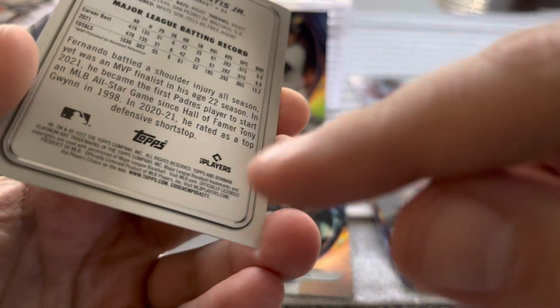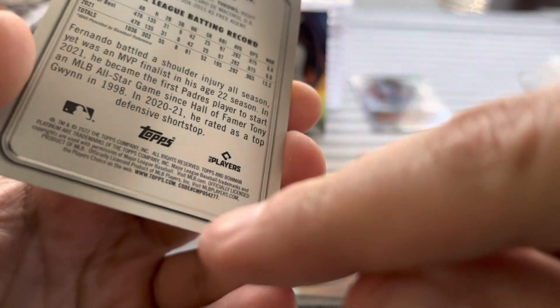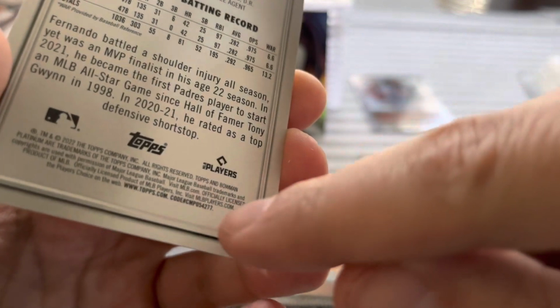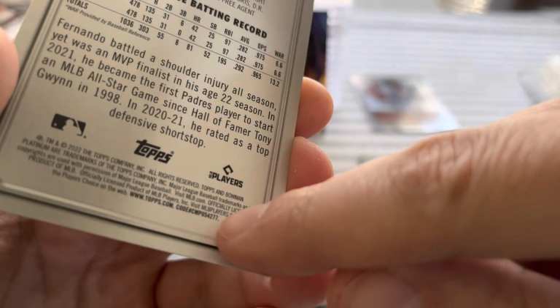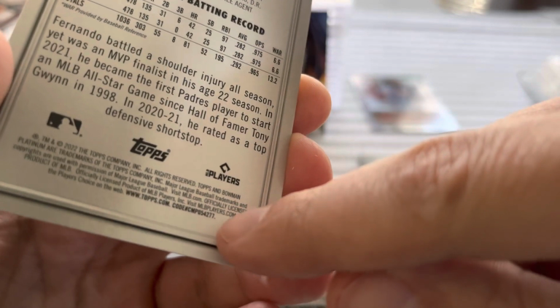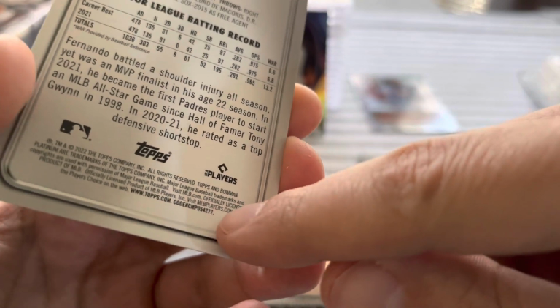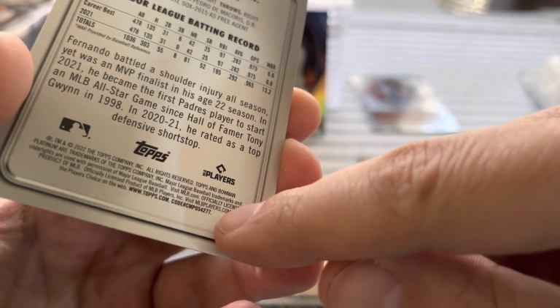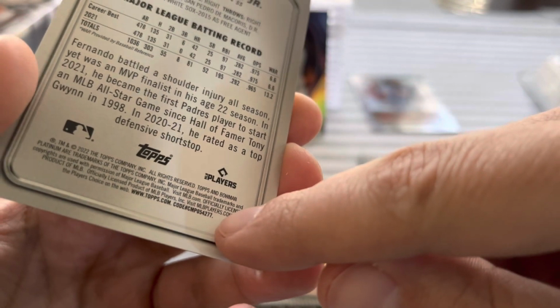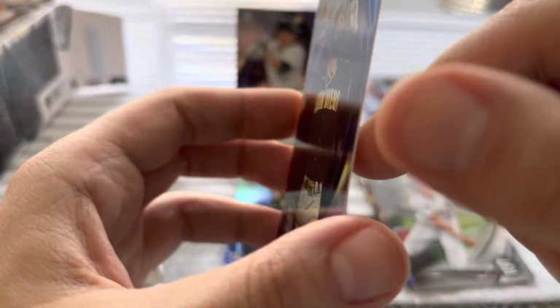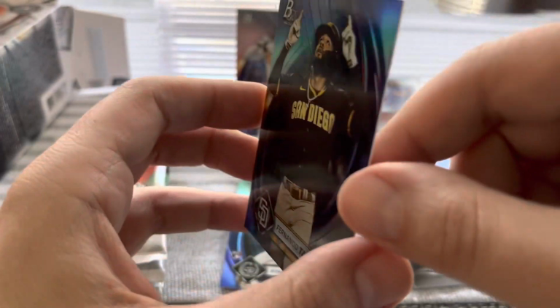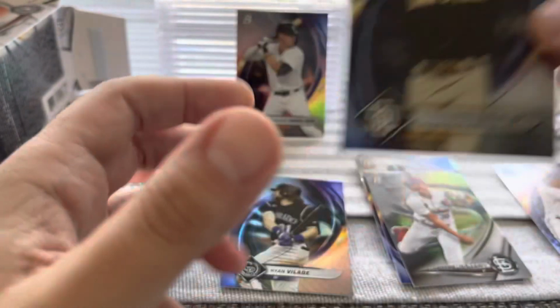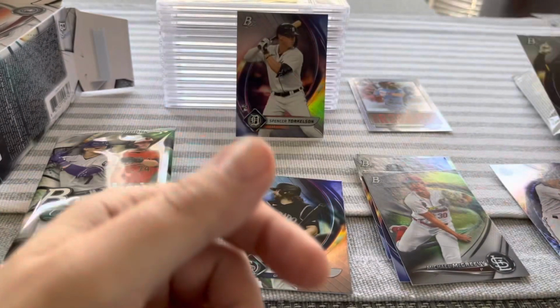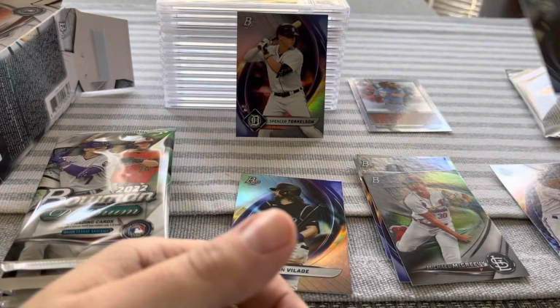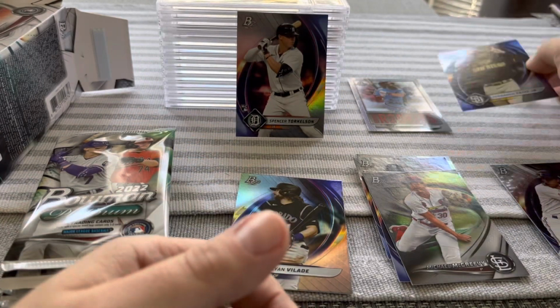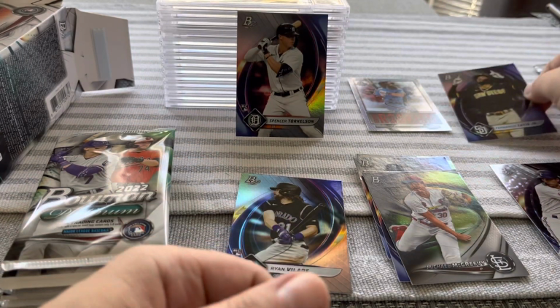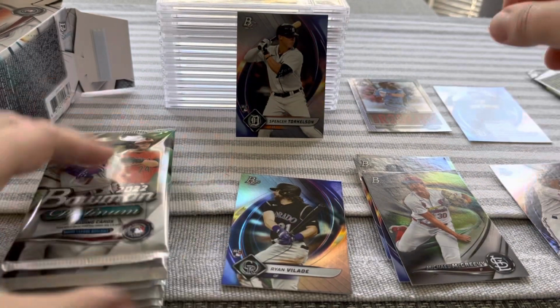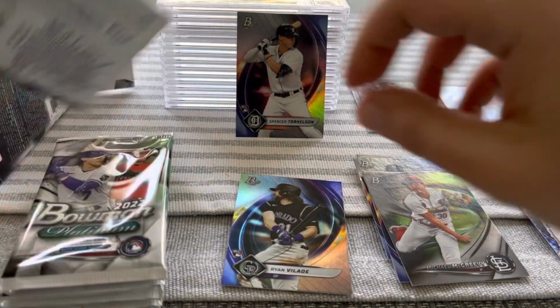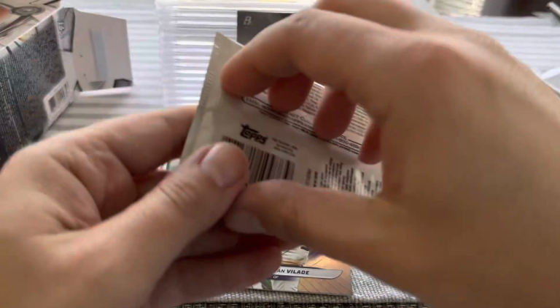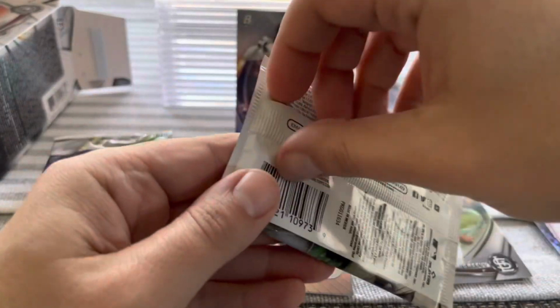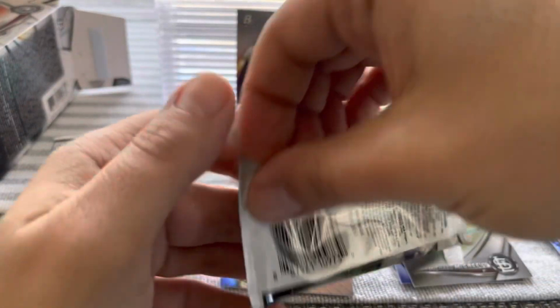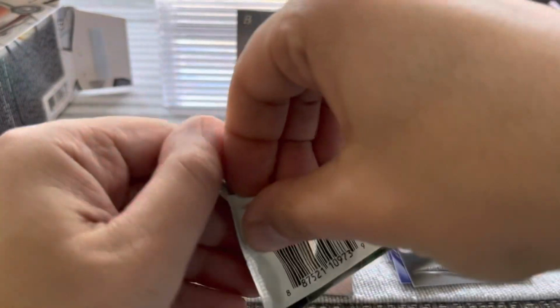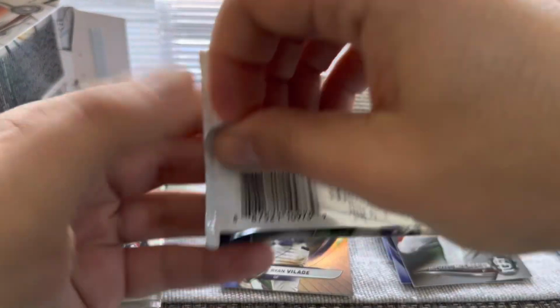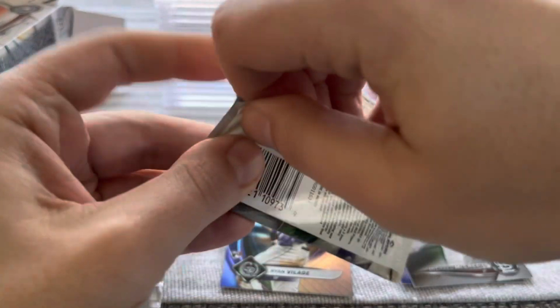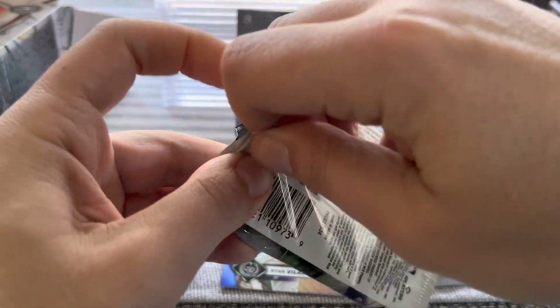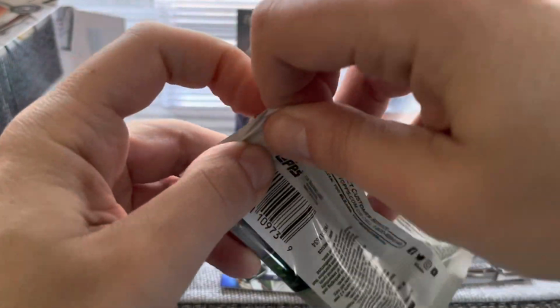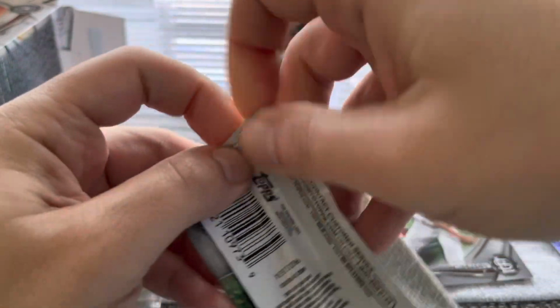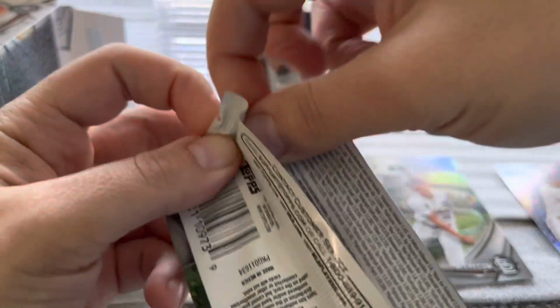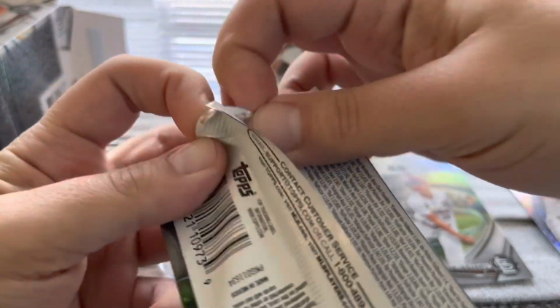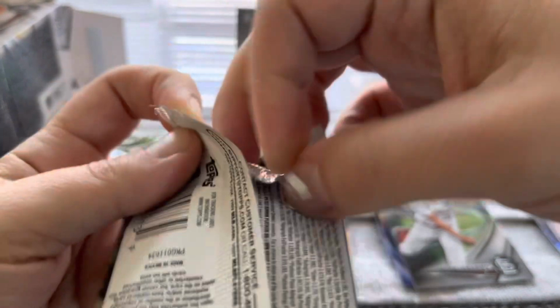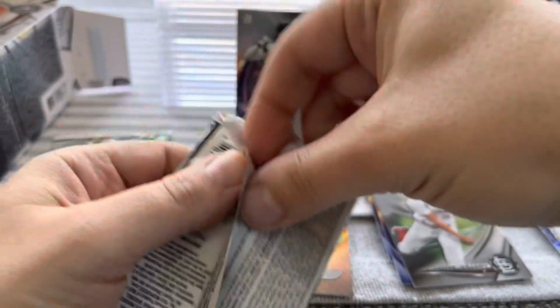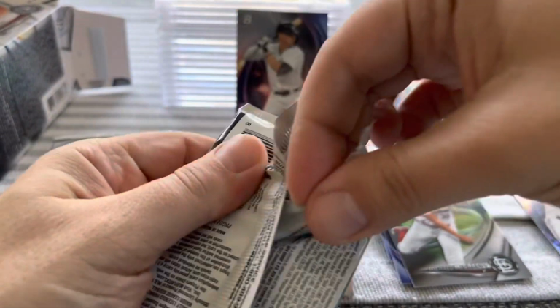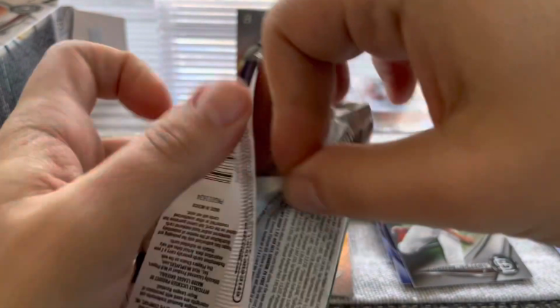The nice thing is with Topps you can just look up the code at the bottom, and generally that'll tell you if you've got a short print or anything of that sort. Then of course you've gotta look up that code online to see what it matches up to.